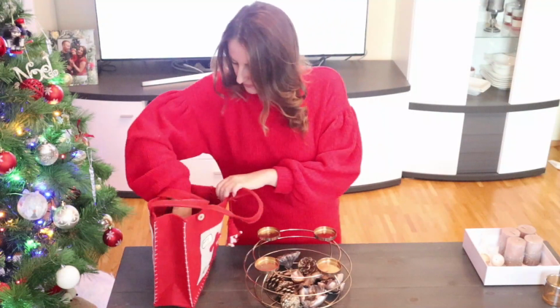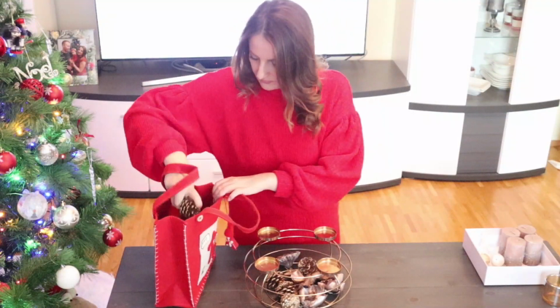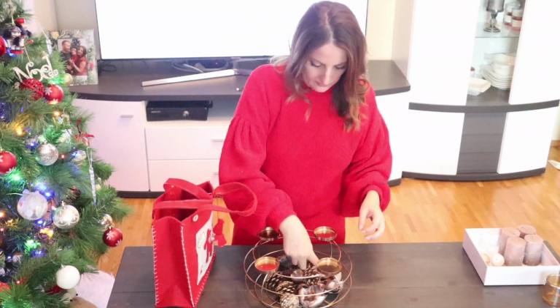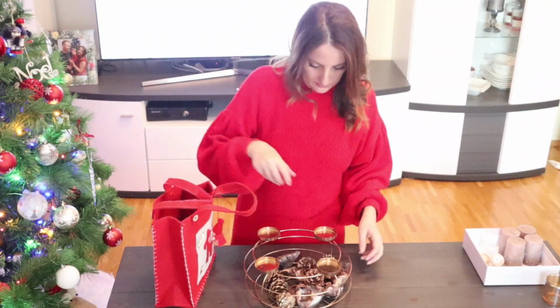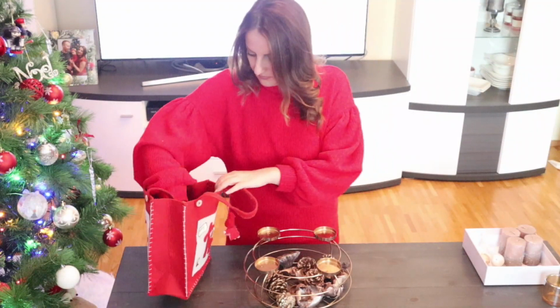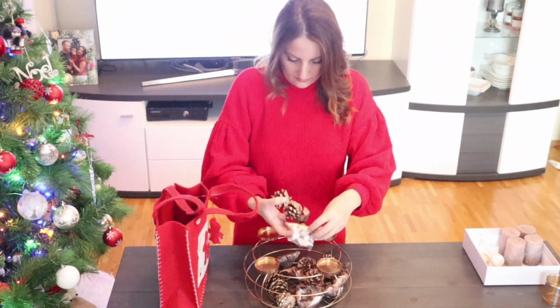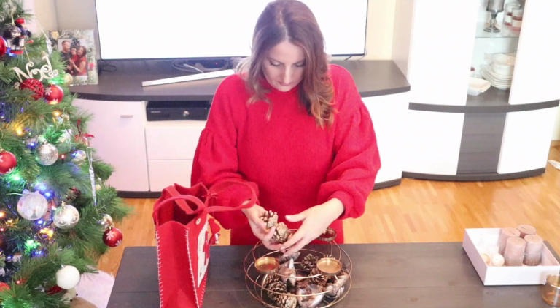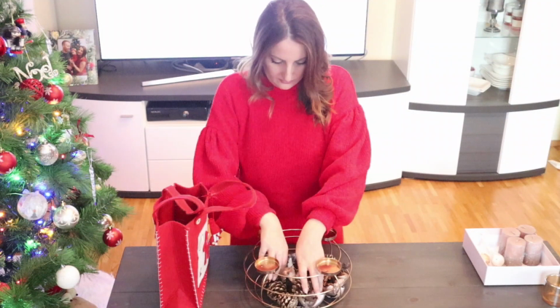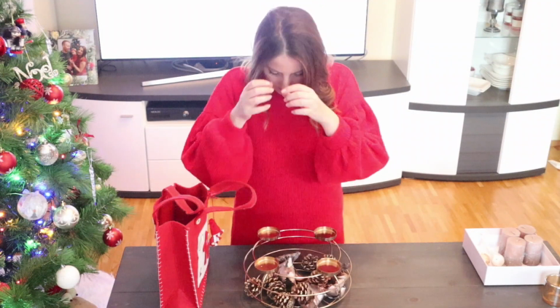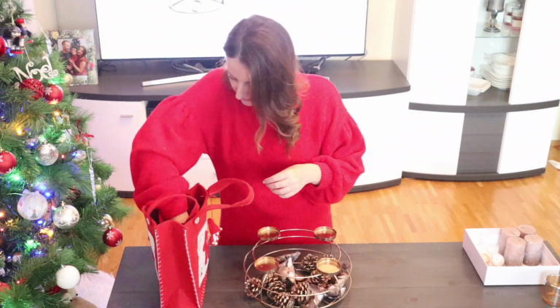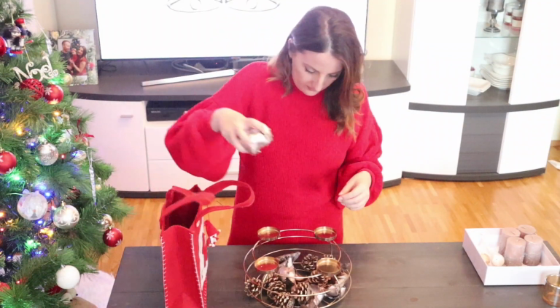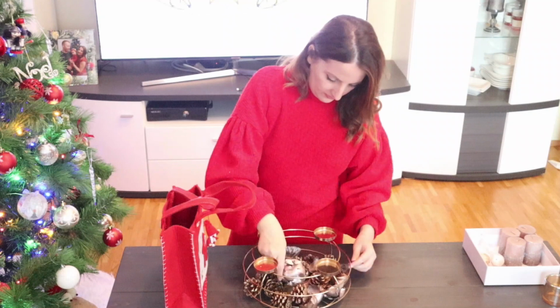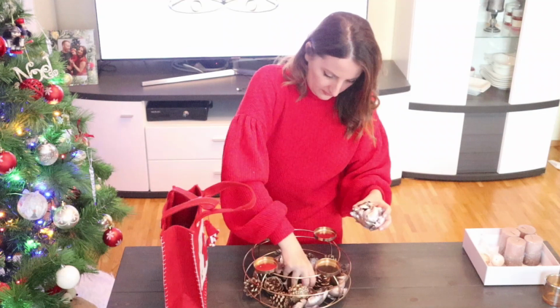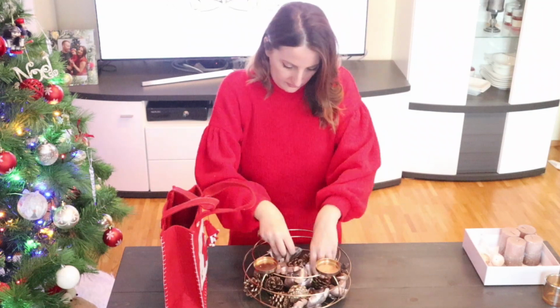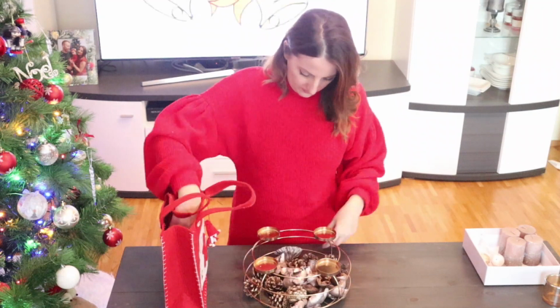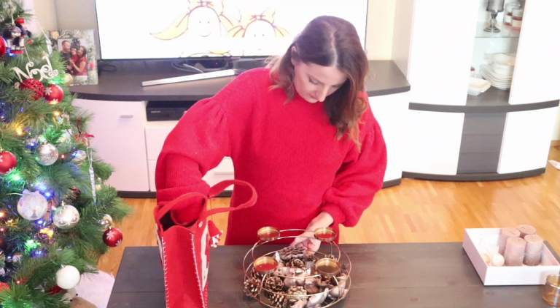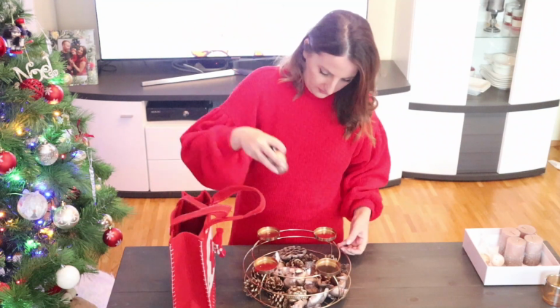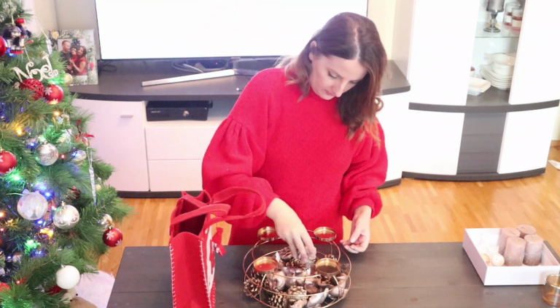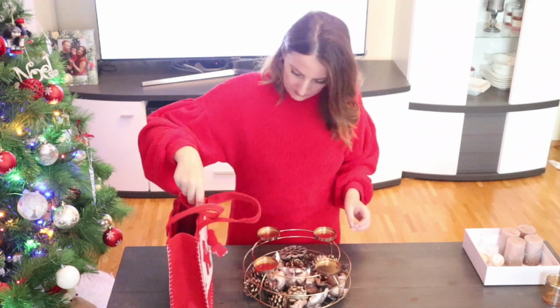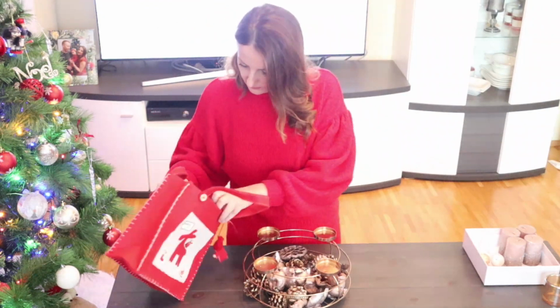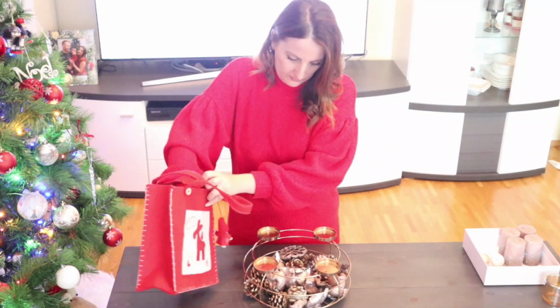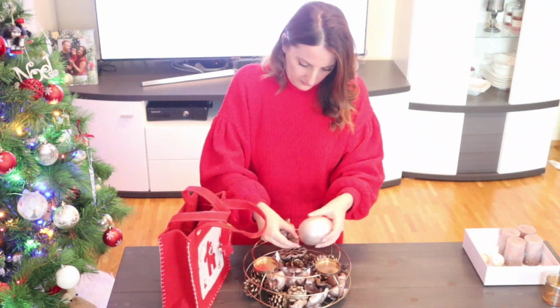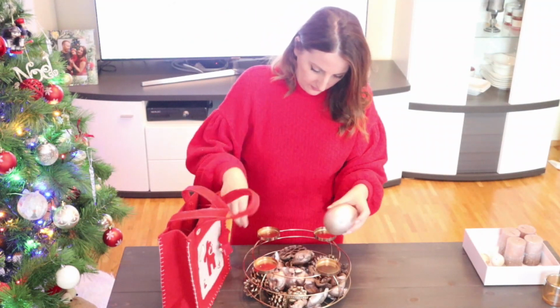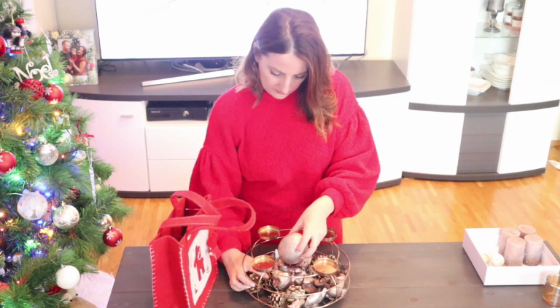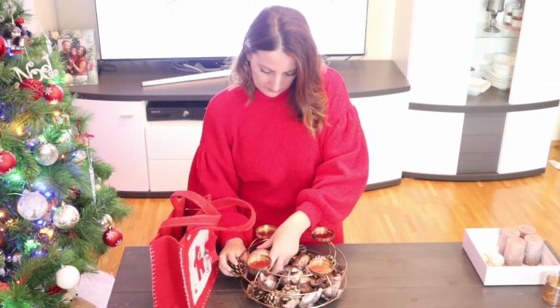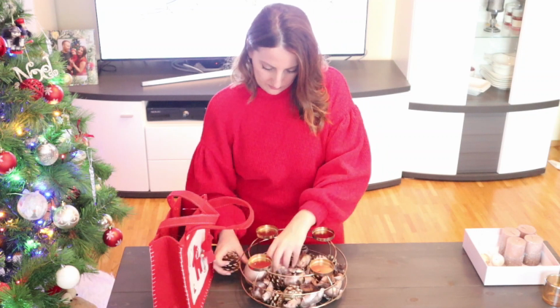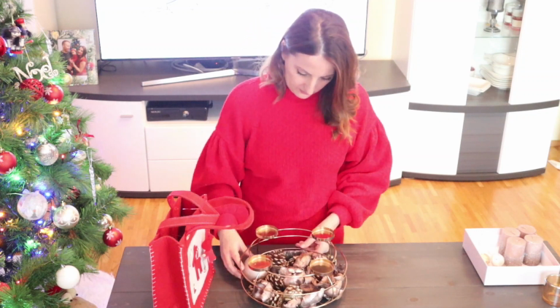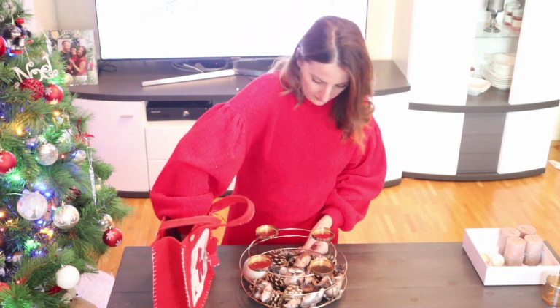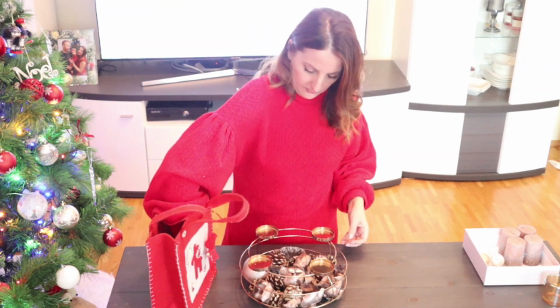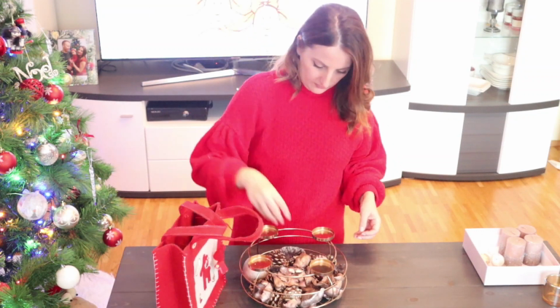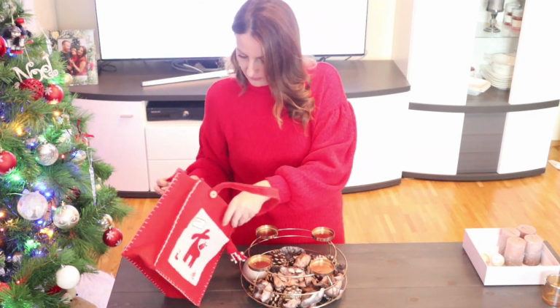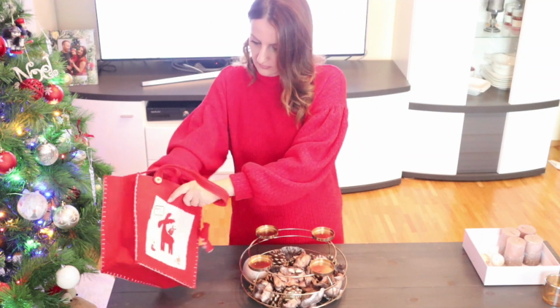Okay, lass uns jetzt was Kleines für den Advent basteln. Ich weiß ehrlich gesagt nicht, wie dieser Dekoreatikel hier wirklich heißt, aber lass uns das Adventsschale nennen.